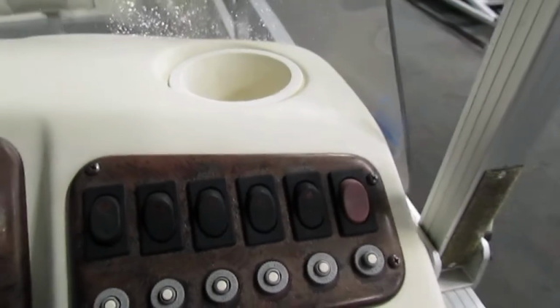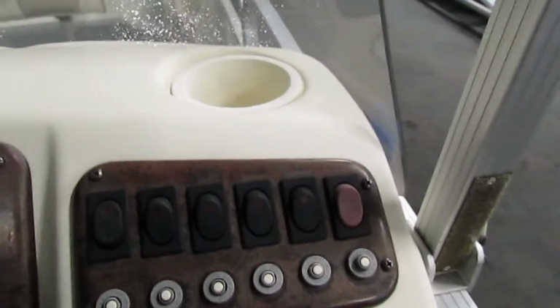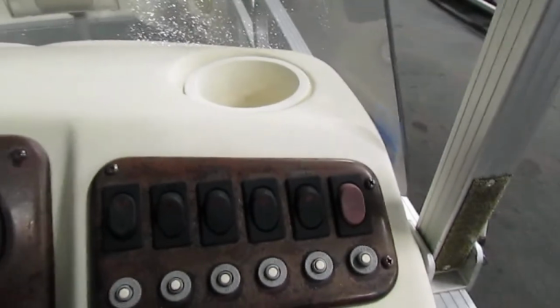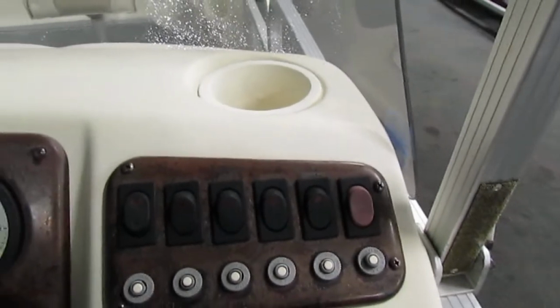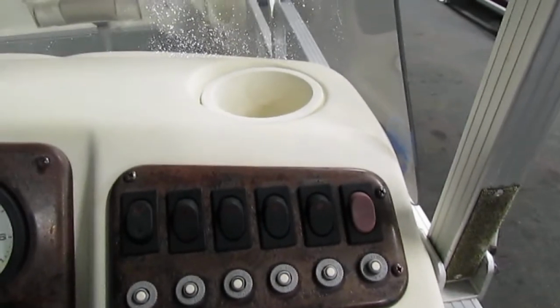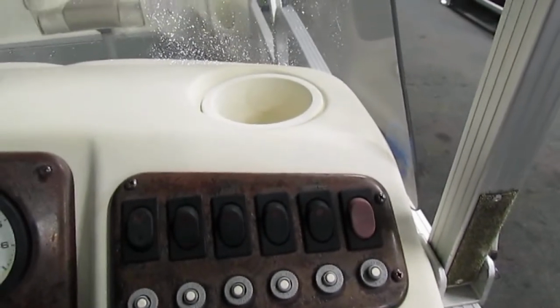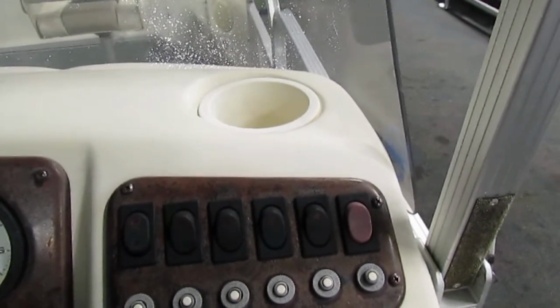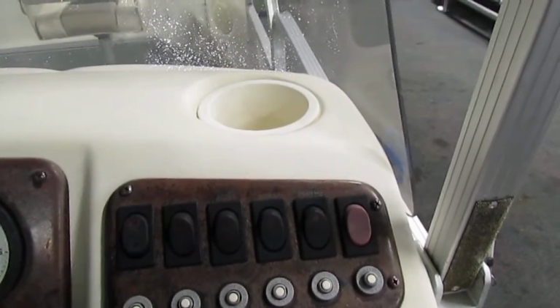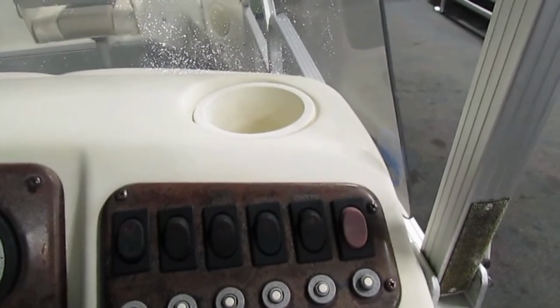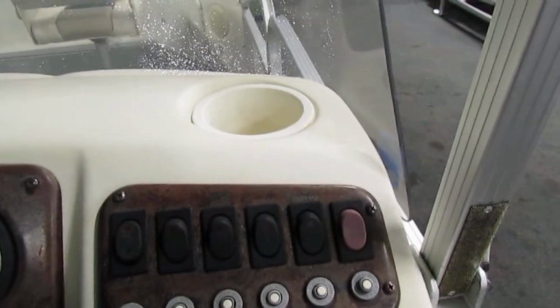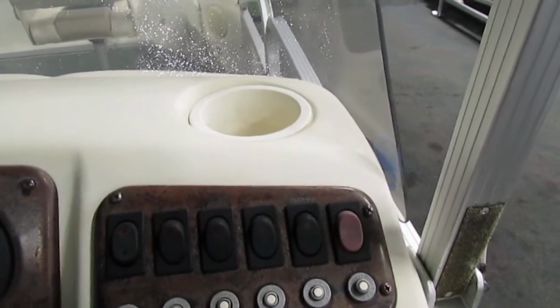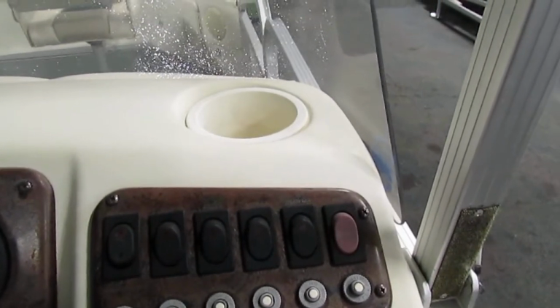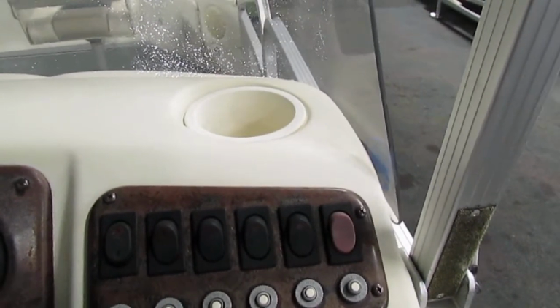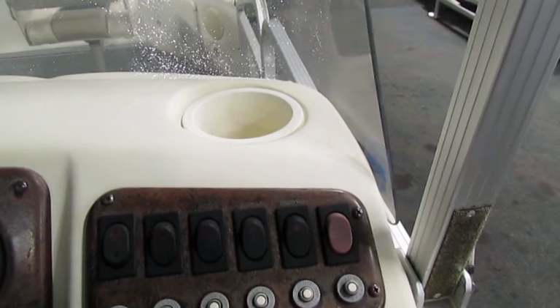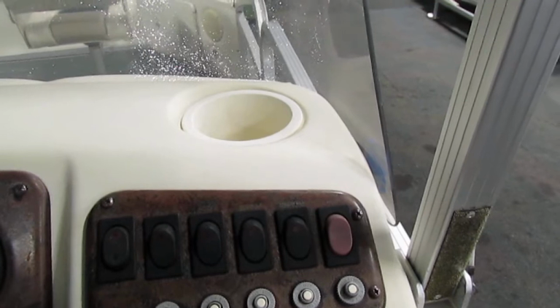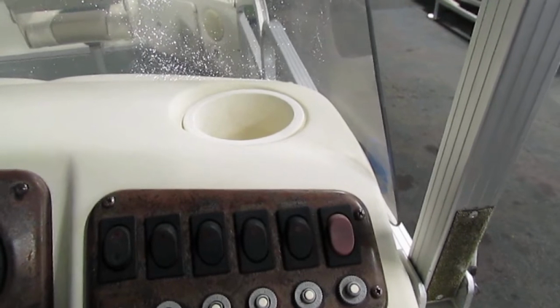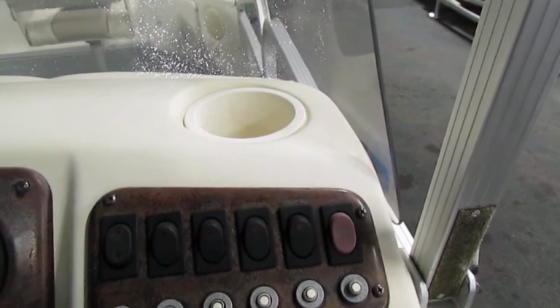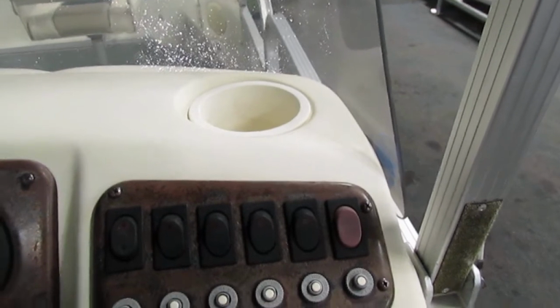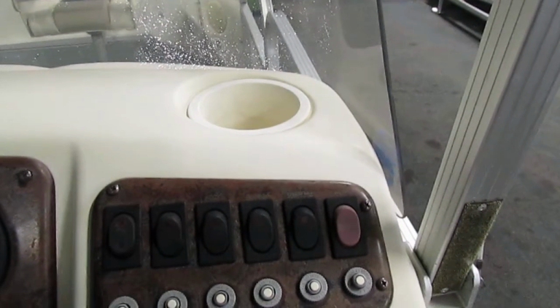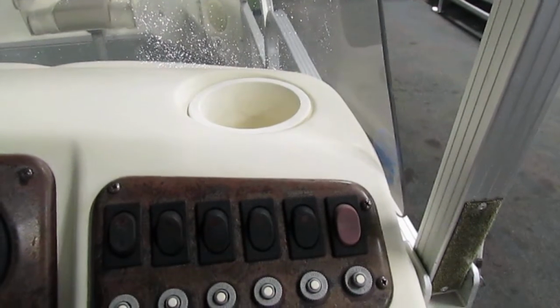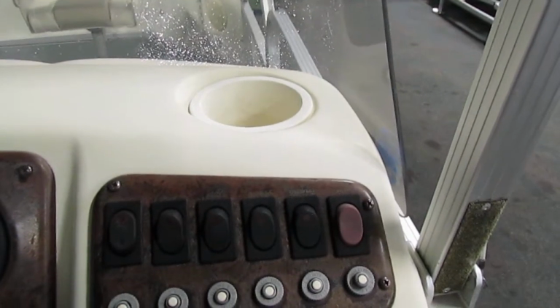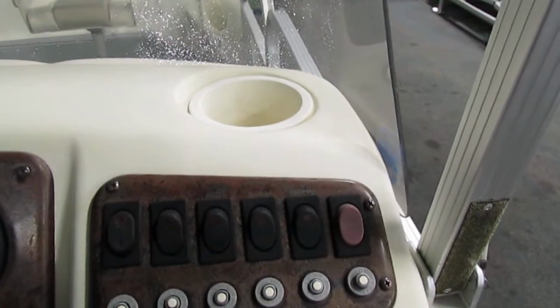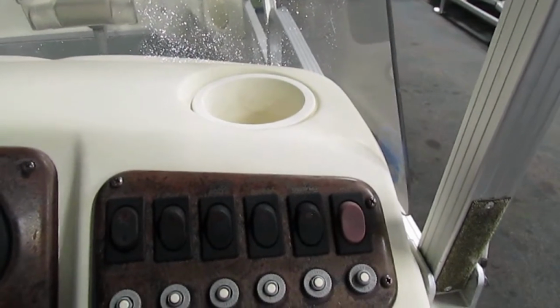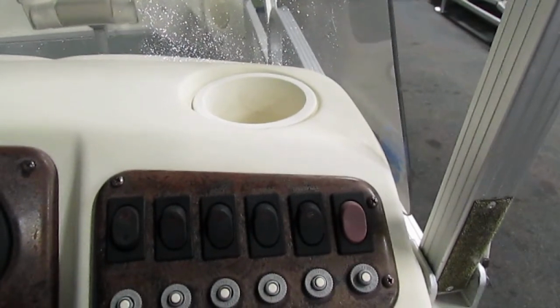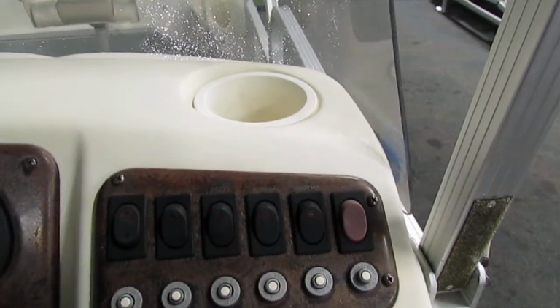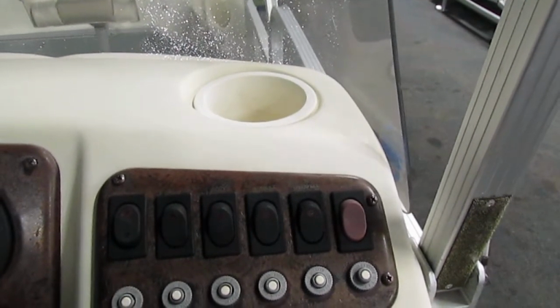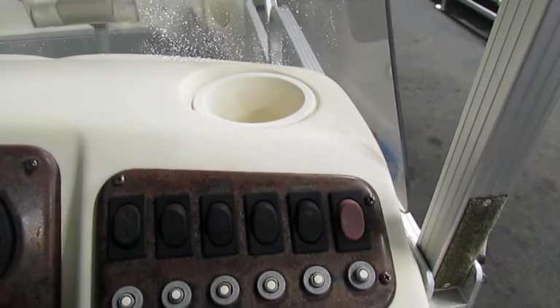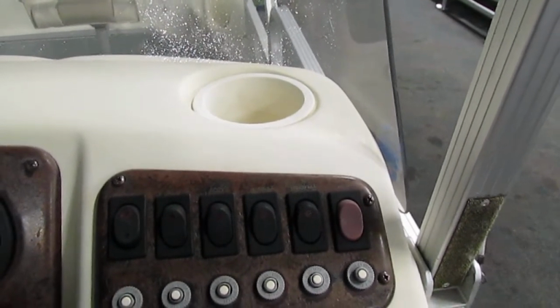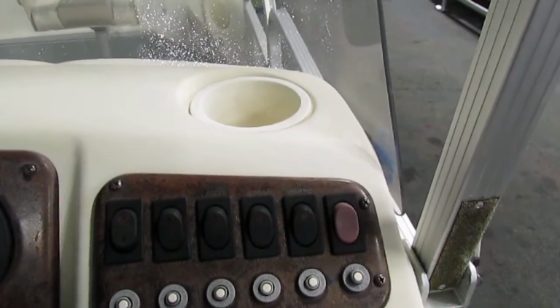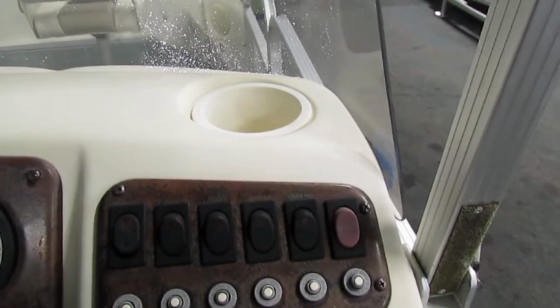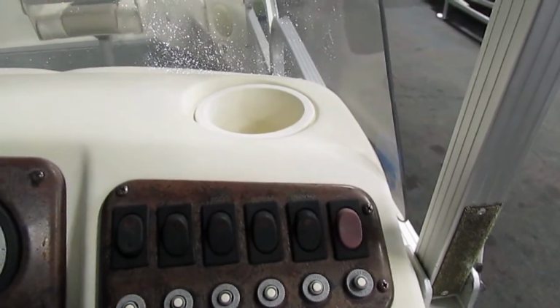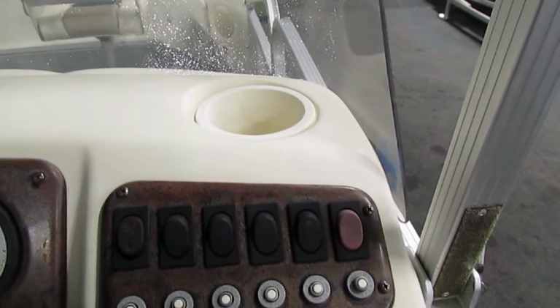The switches include one for the live well, one for the docking lights, one for the horn, and one for the radio master power.